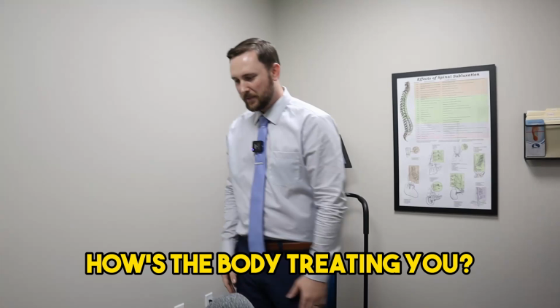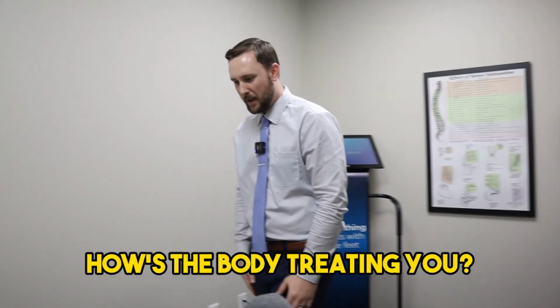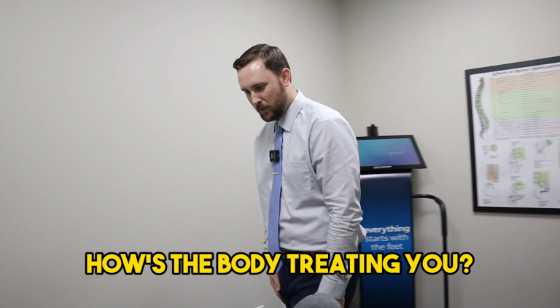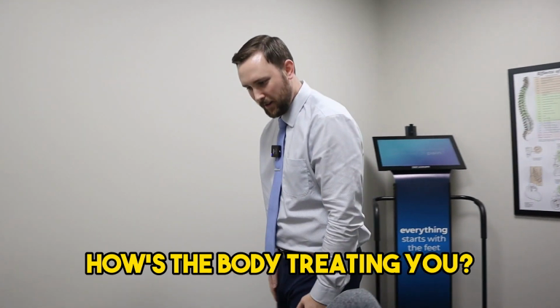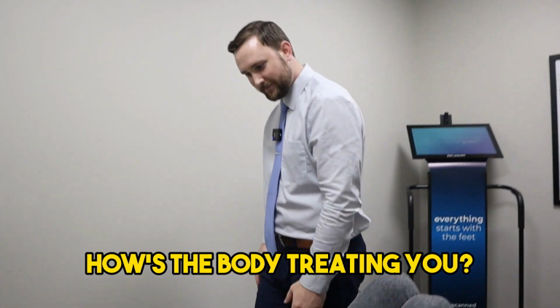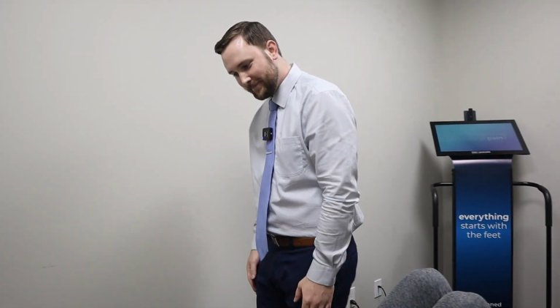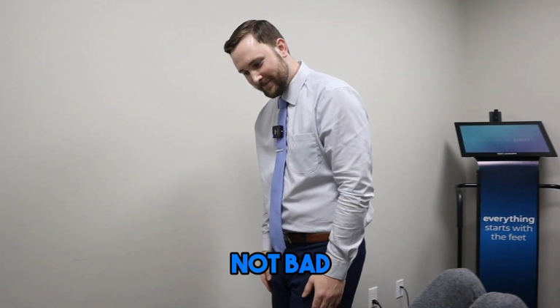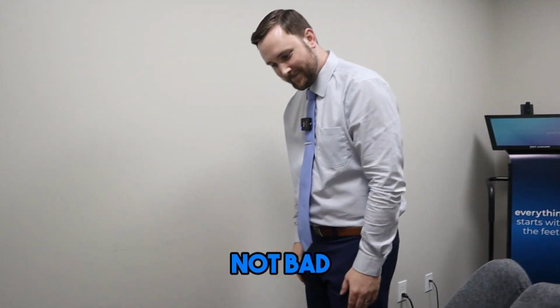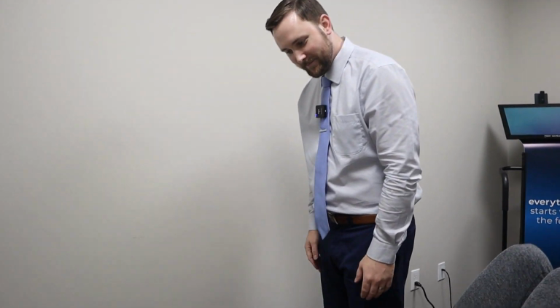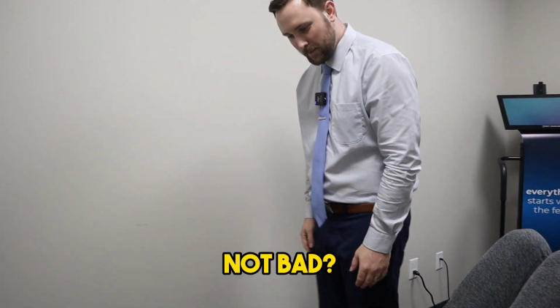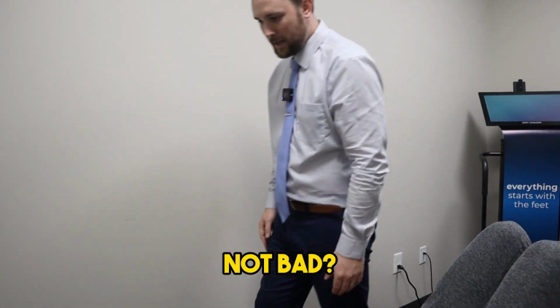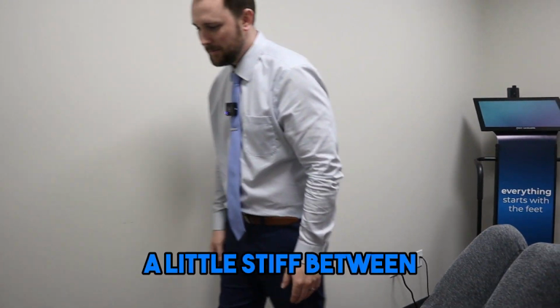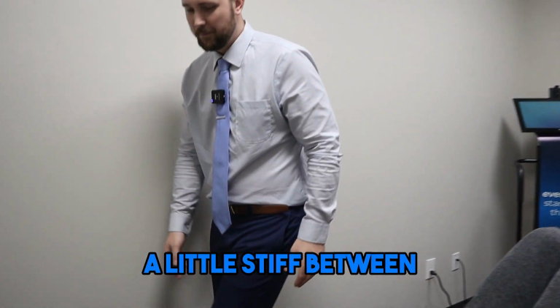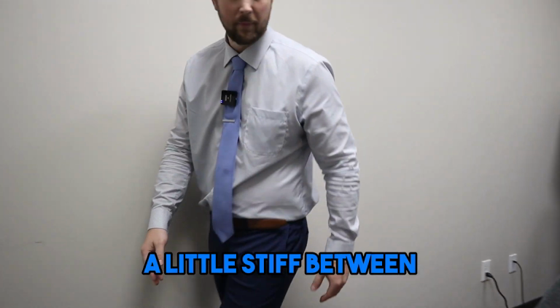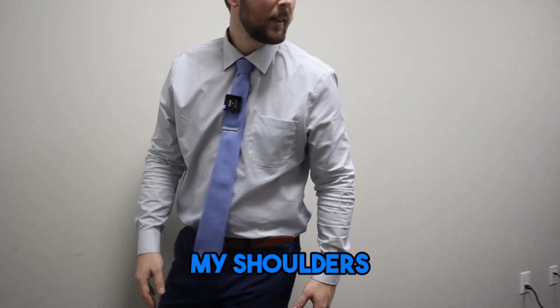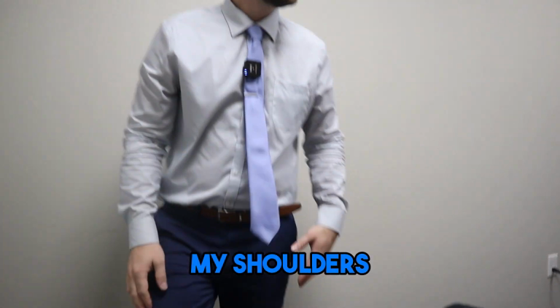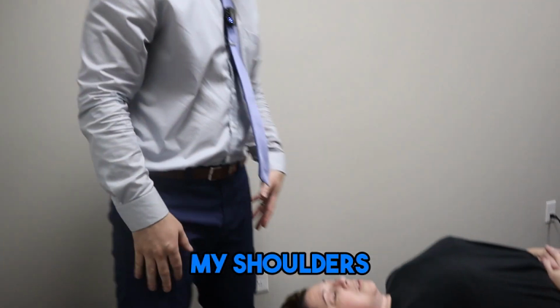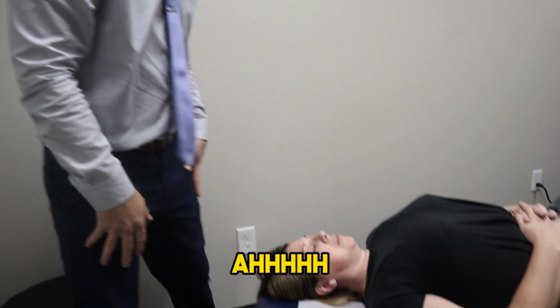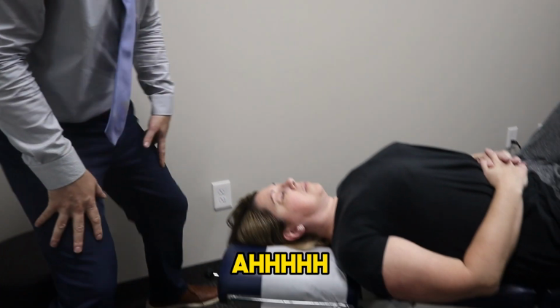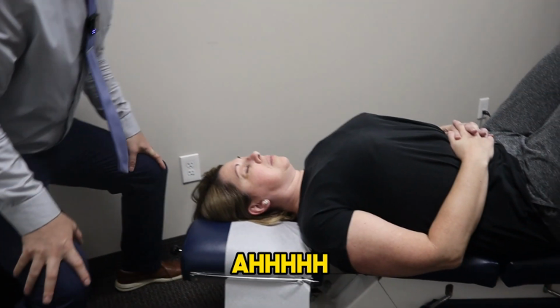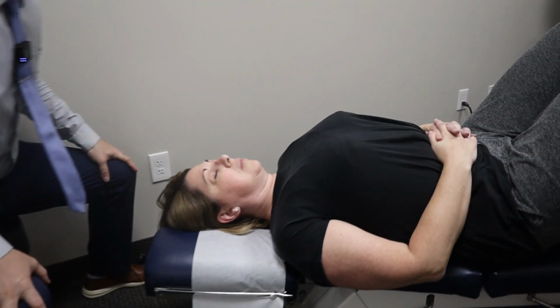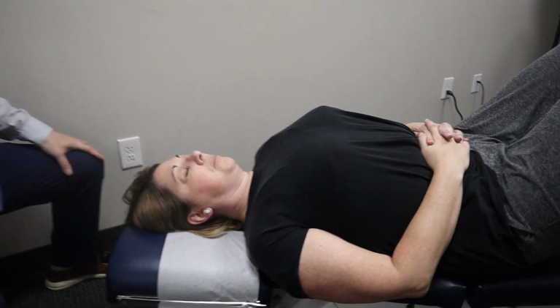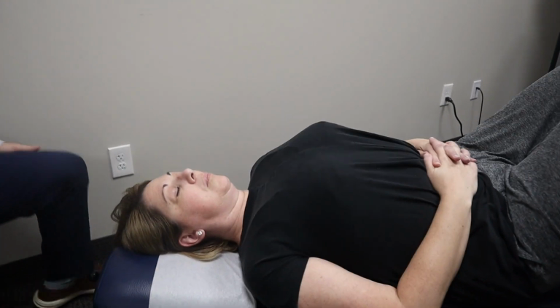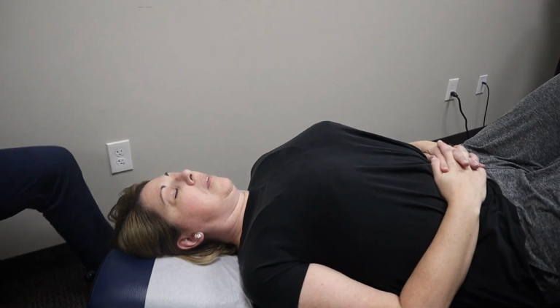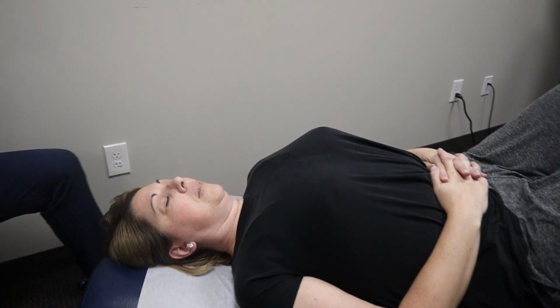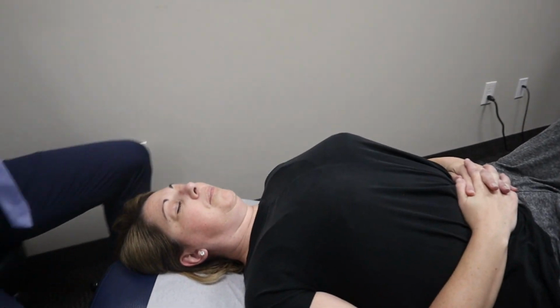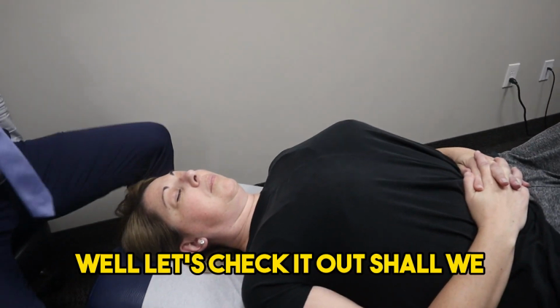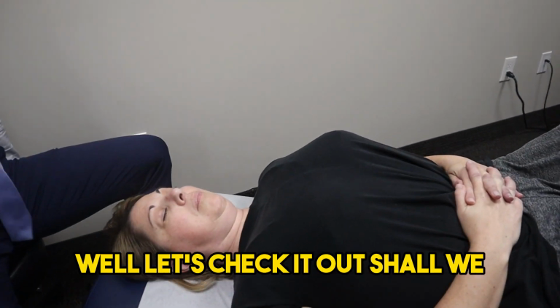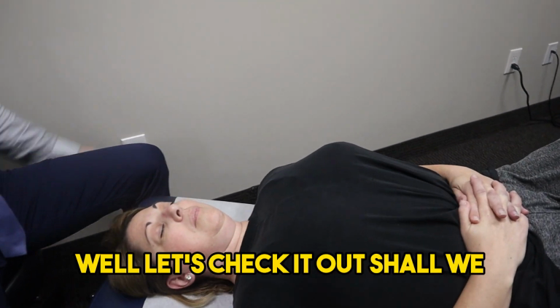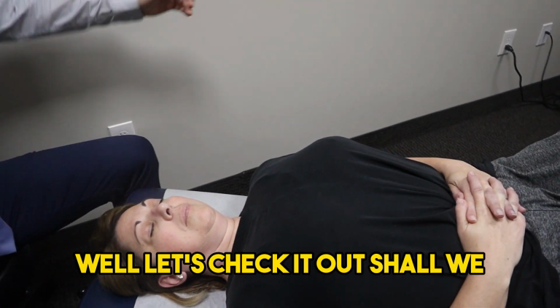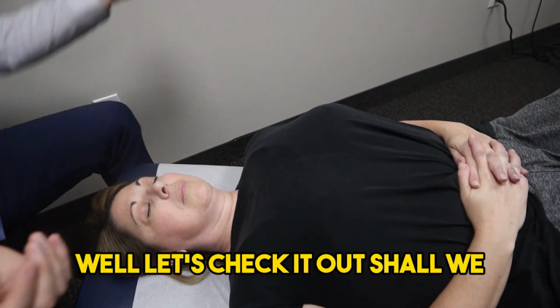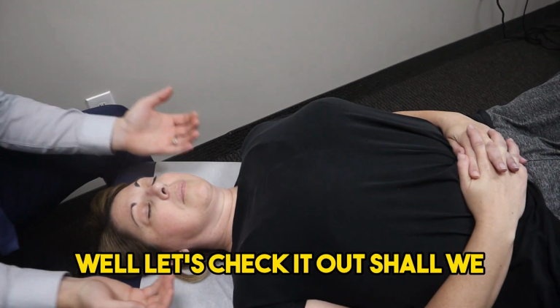How's the body treating you? Not bad. A little stiff between my shoulders. Well, let's check it out, shall we?